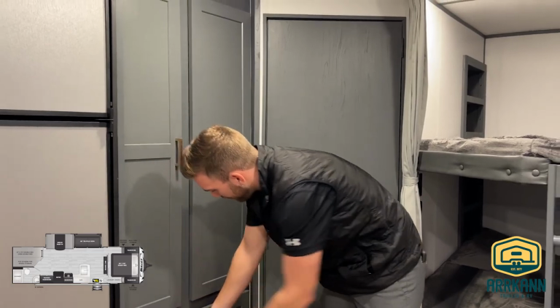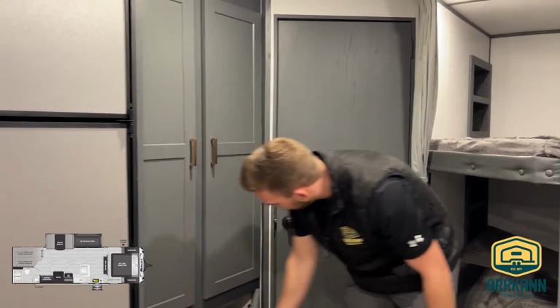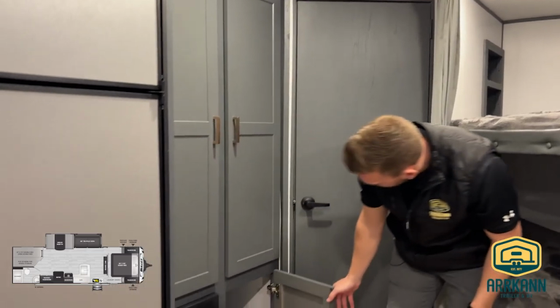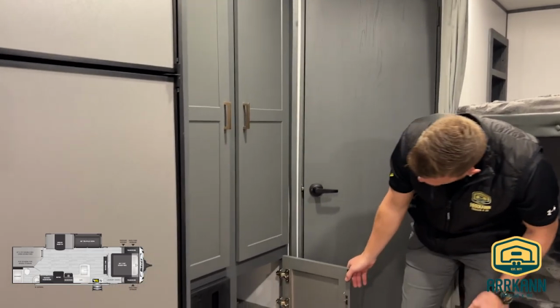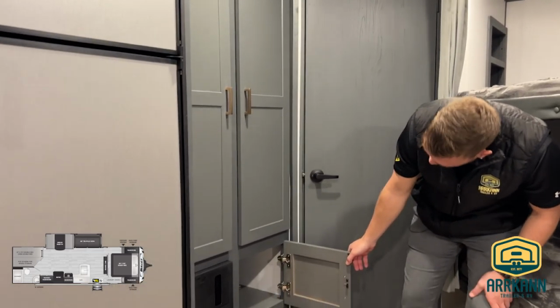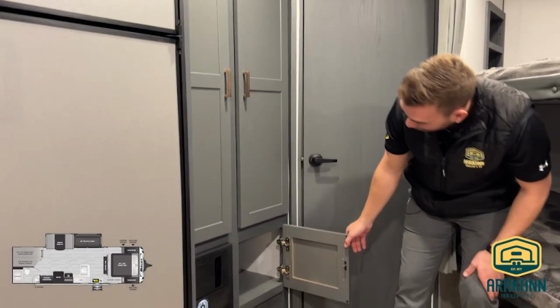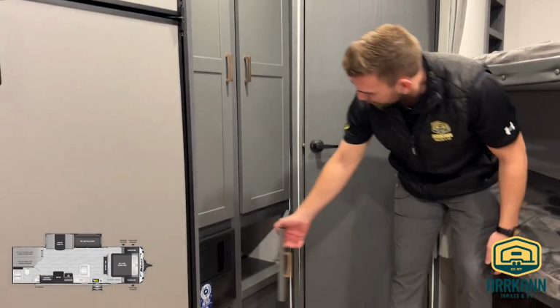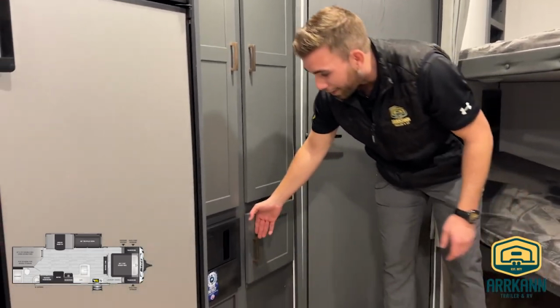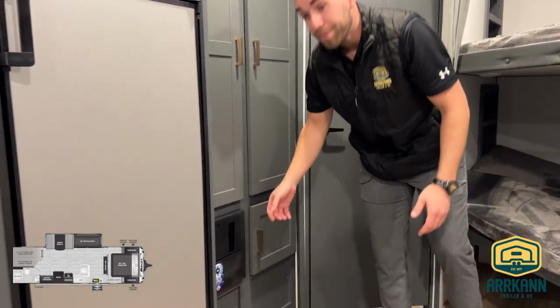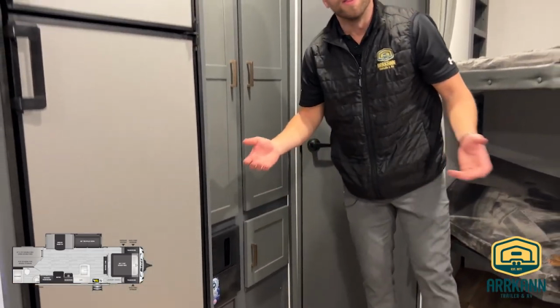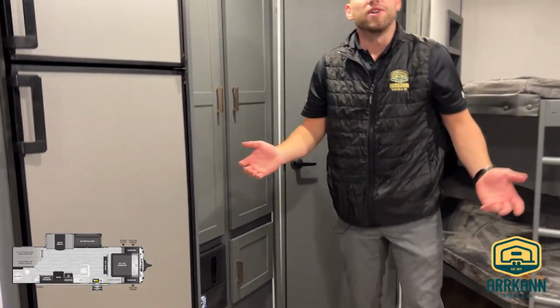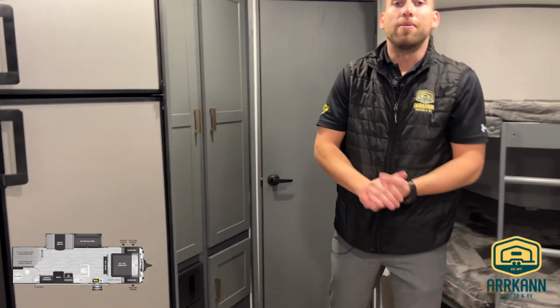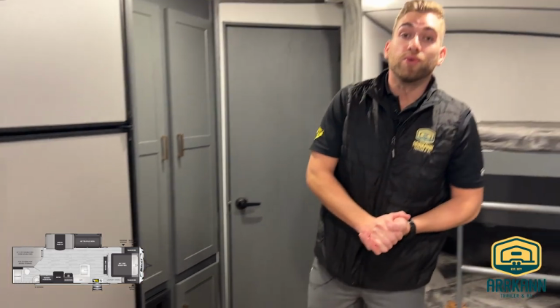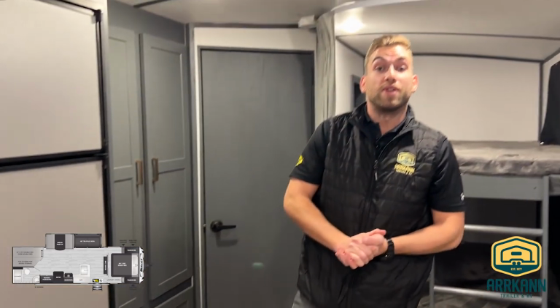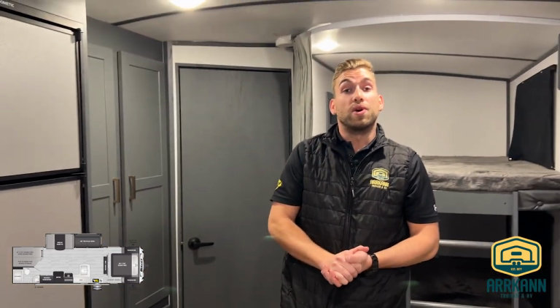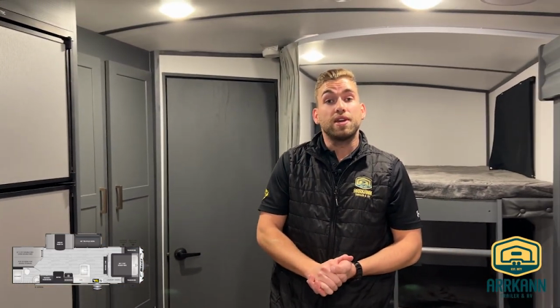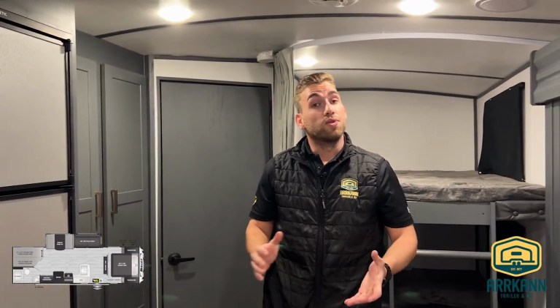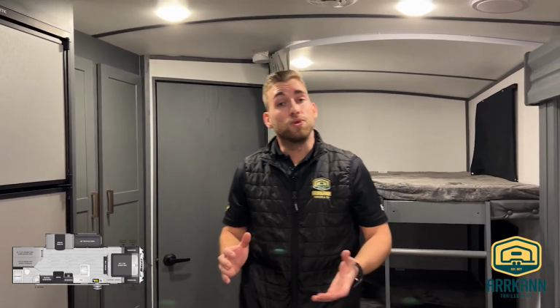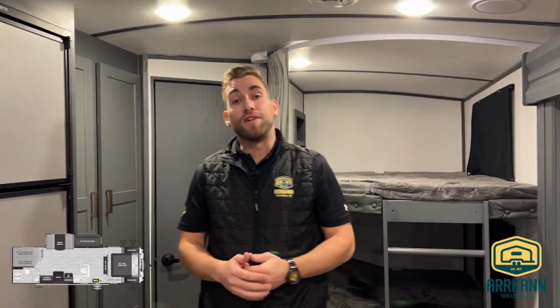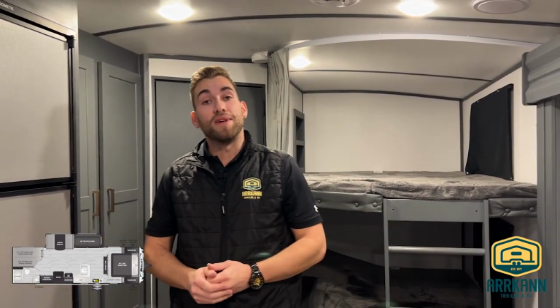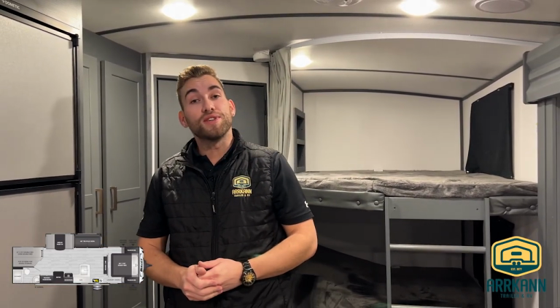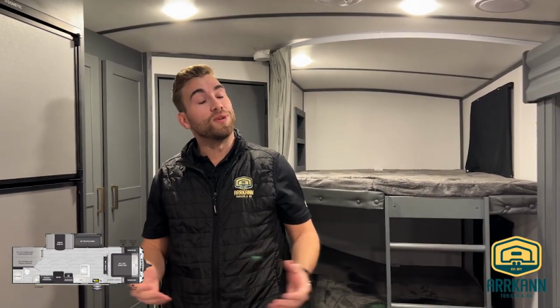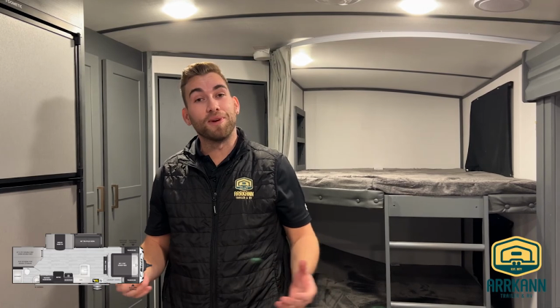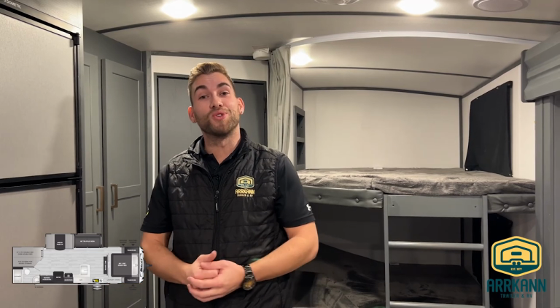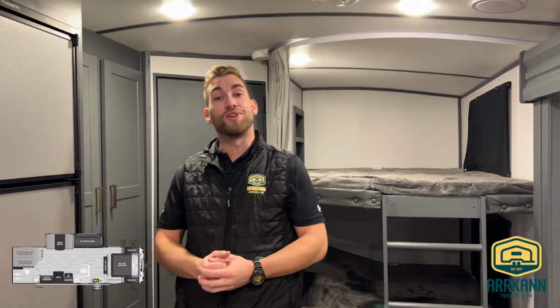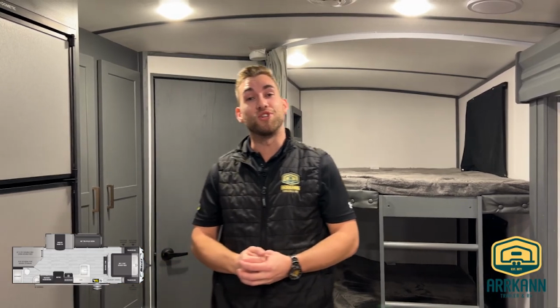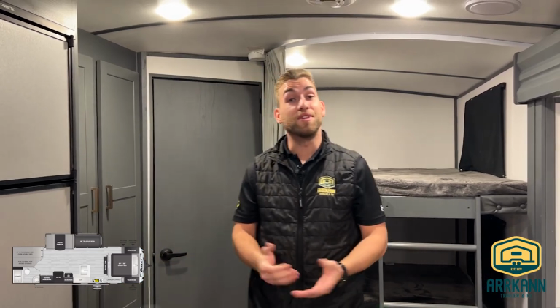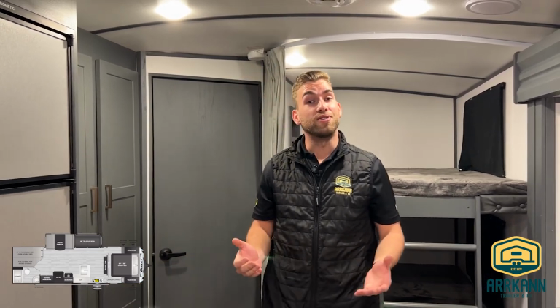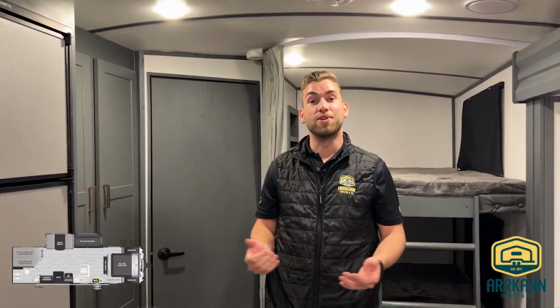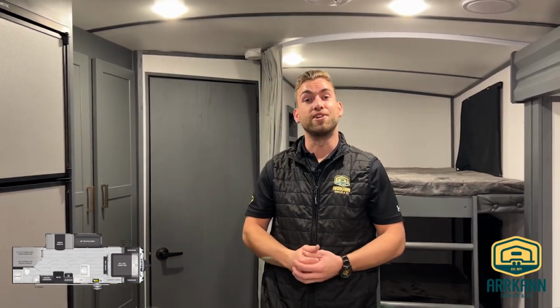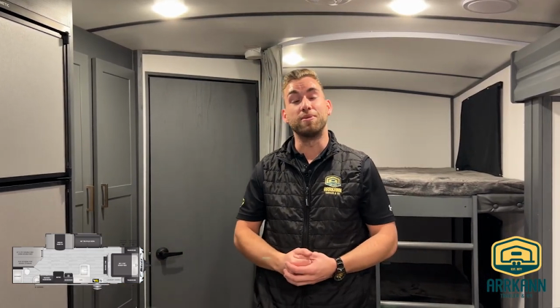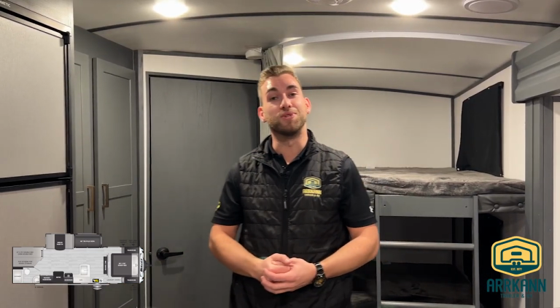And one last storage compartment just below there, but that is going to wrap up our tour of the 2023 Keystone Bullet 273 BHS. Once again everybody, my name is Travis at Arcand Trailer — thank you for your time, we look forward to hearing from you real soon.